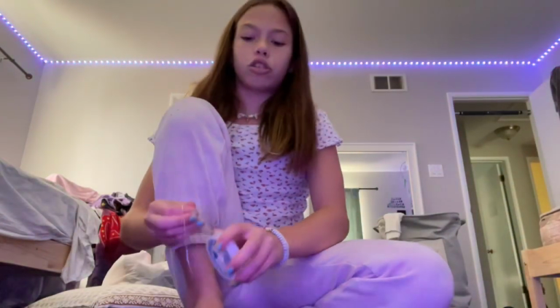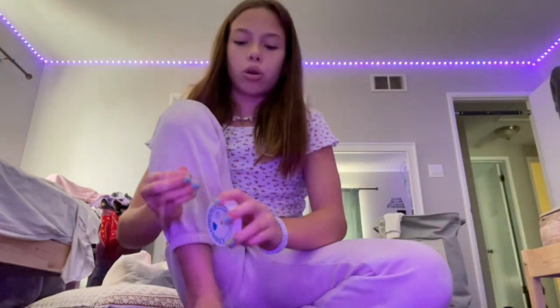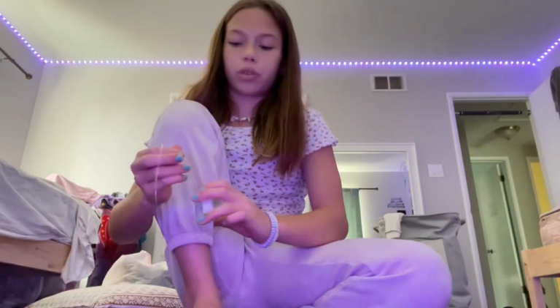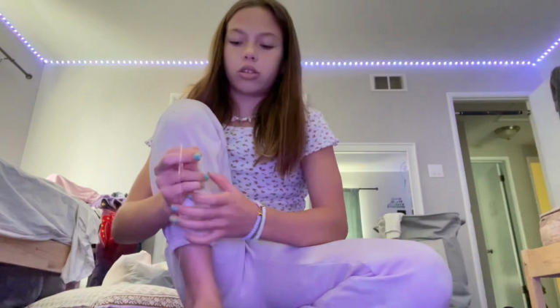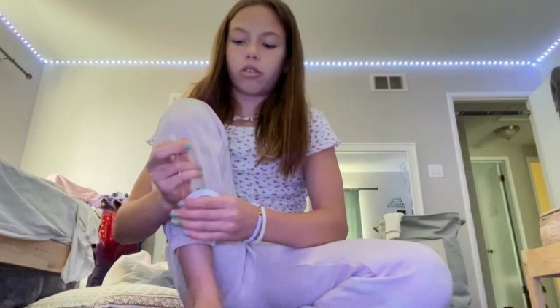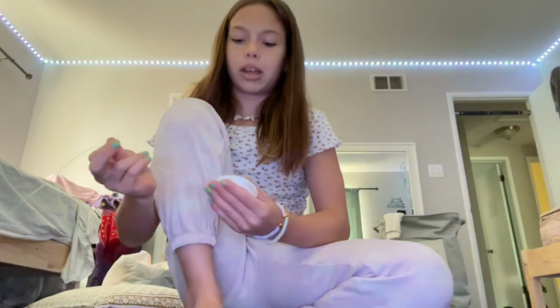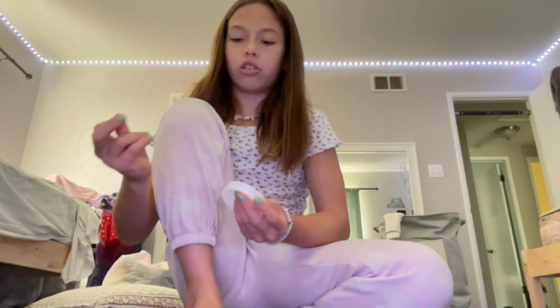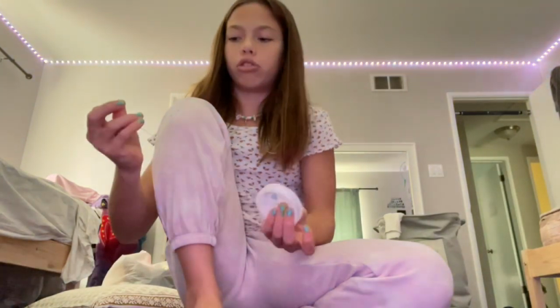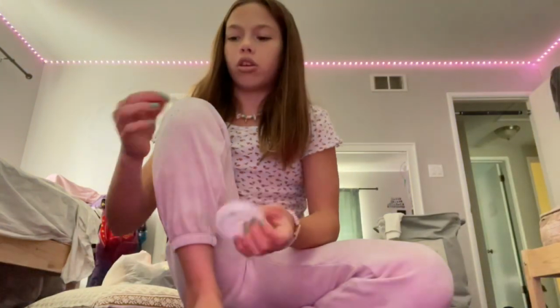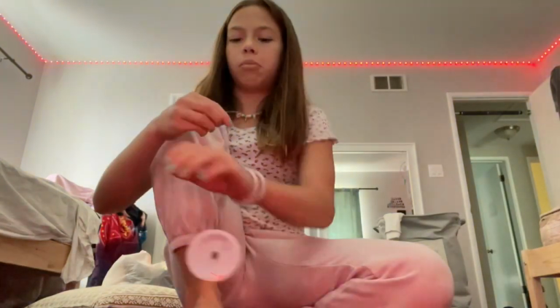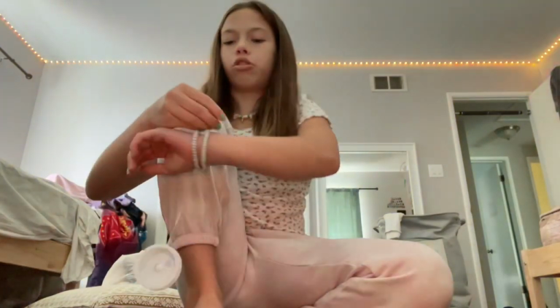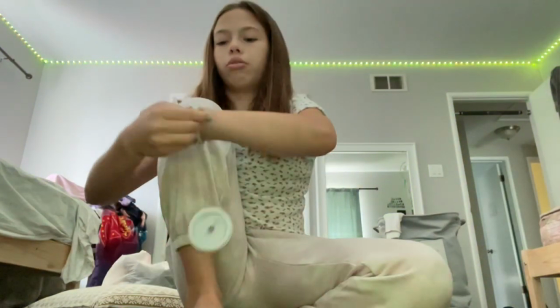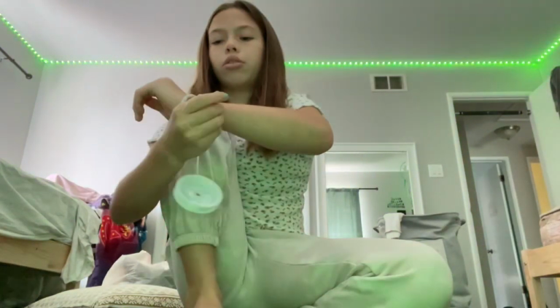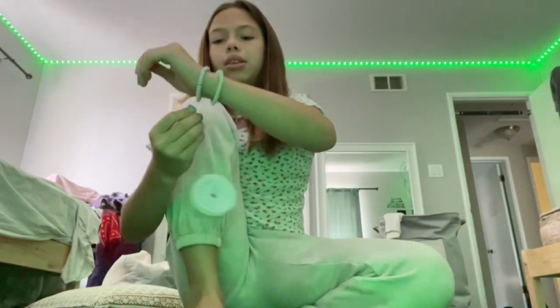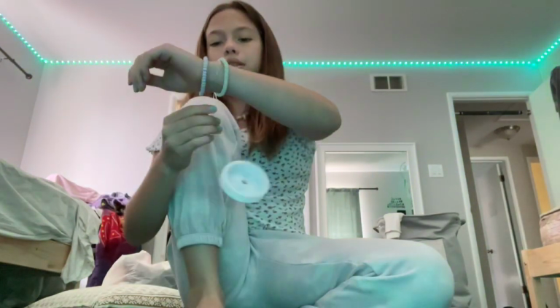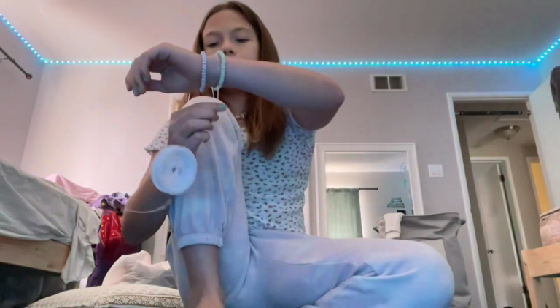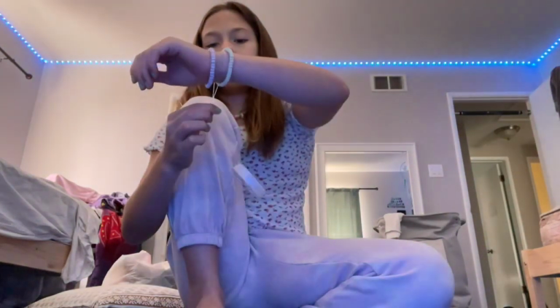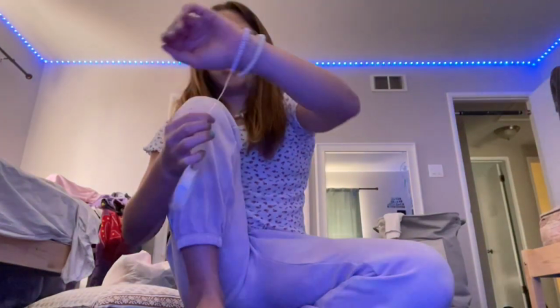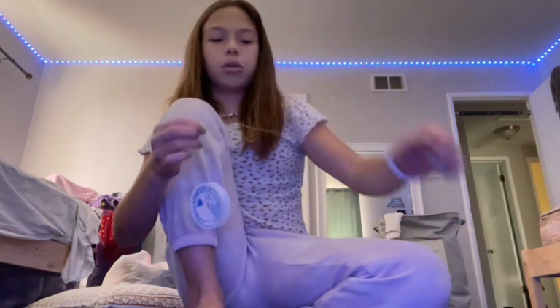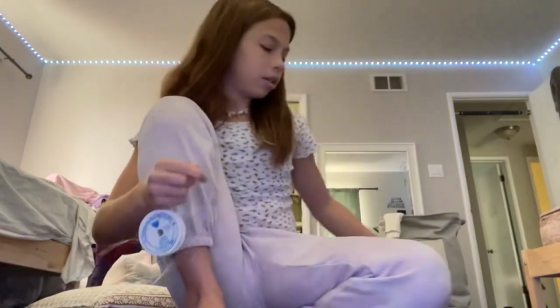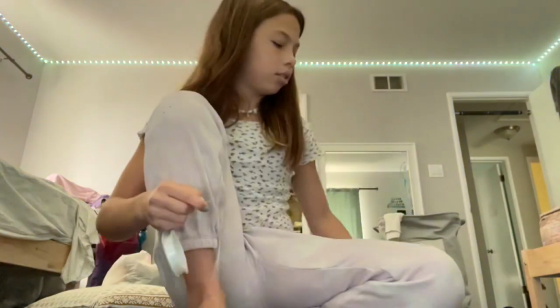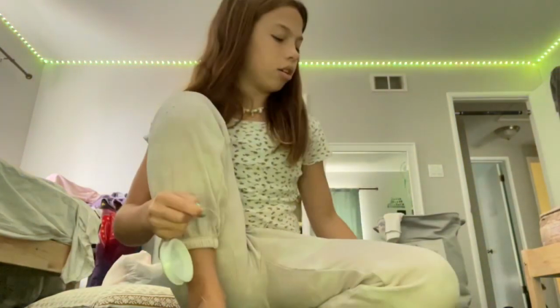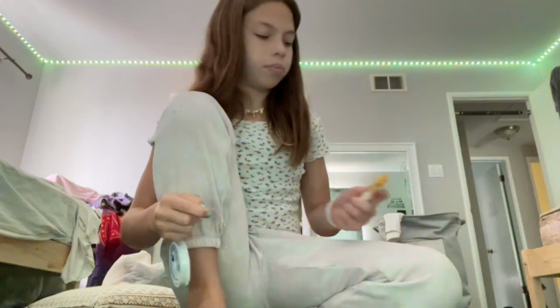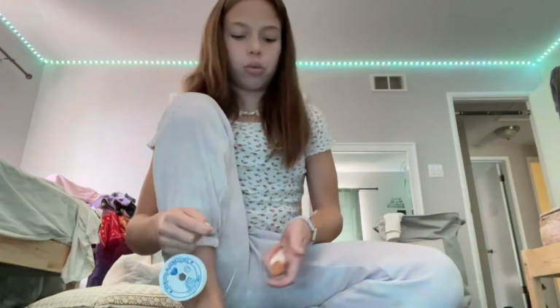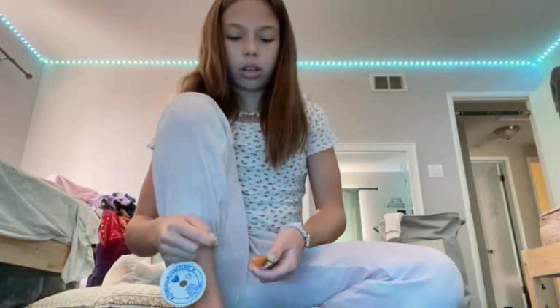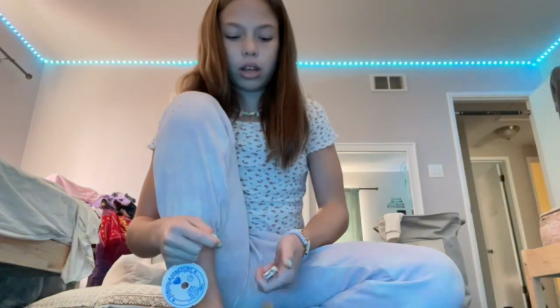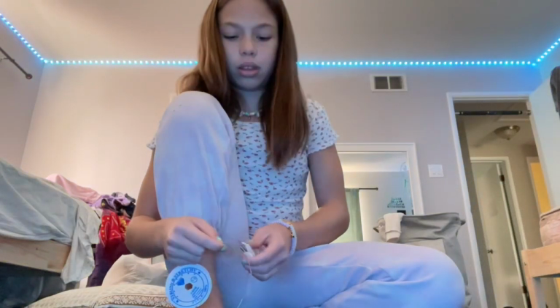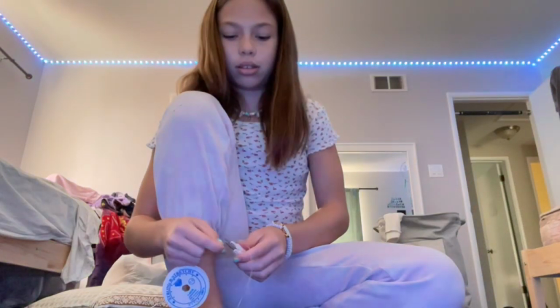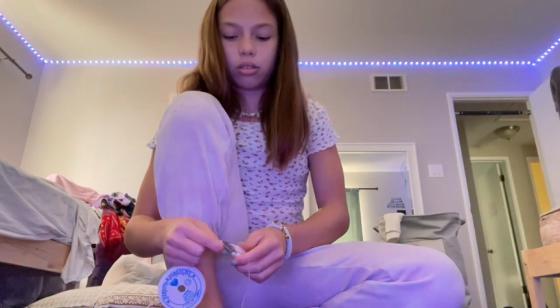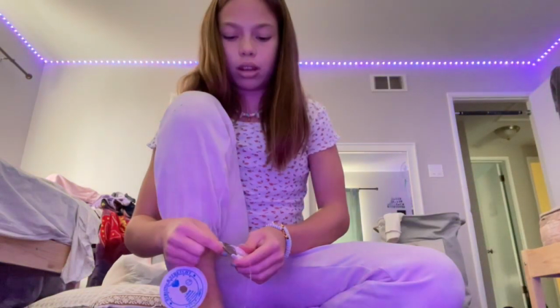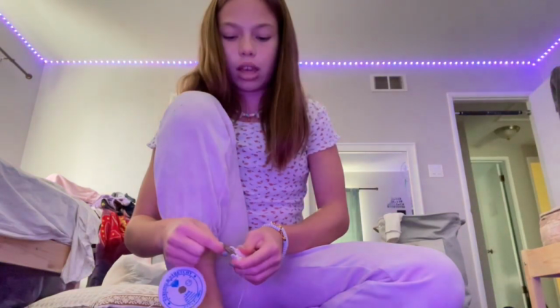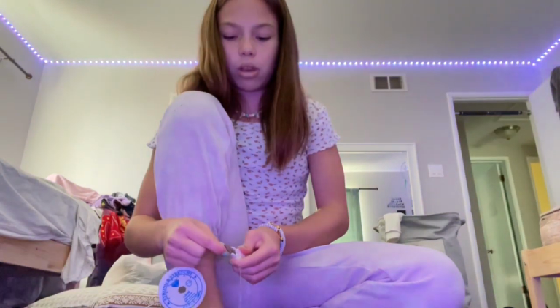So you're going to start off by getting your string and measuring it around your wrist. I'm going to do mine about this long. You want to cut it with the scissors that it came with.